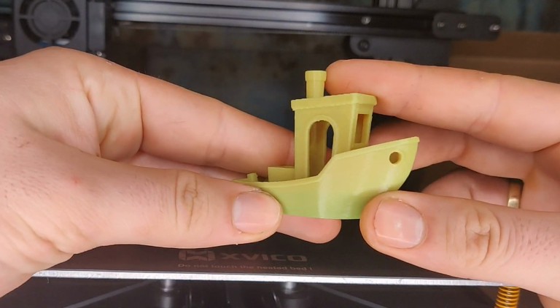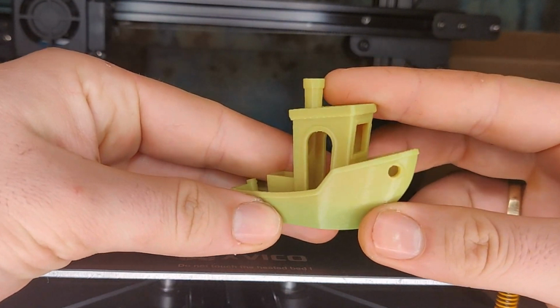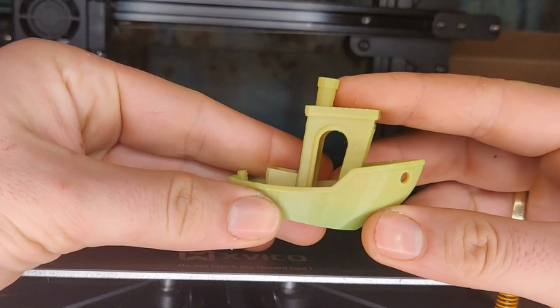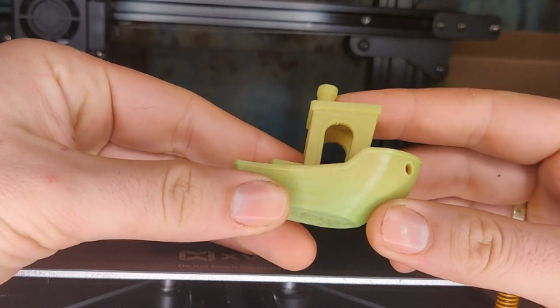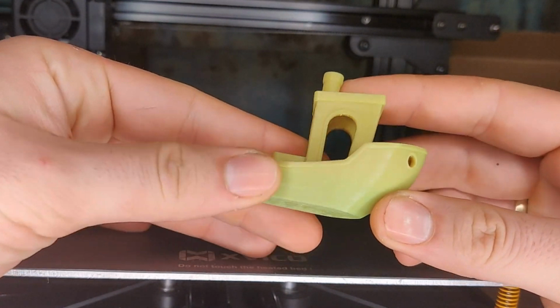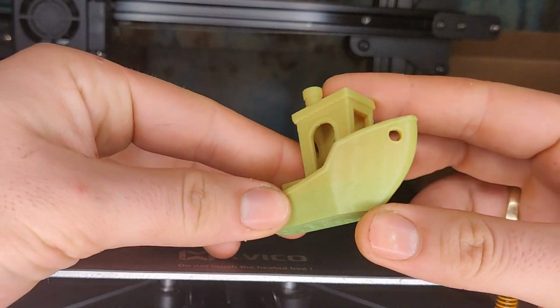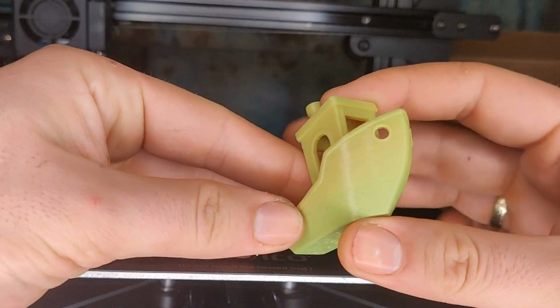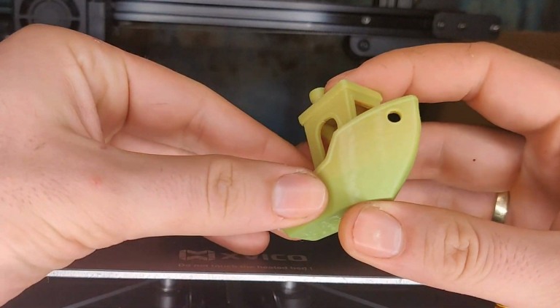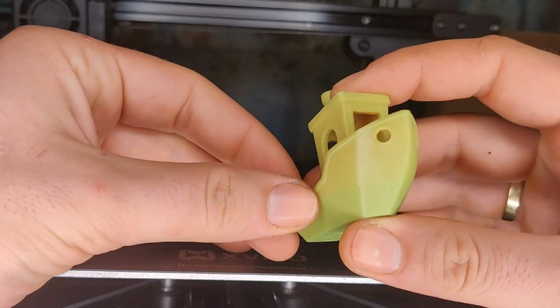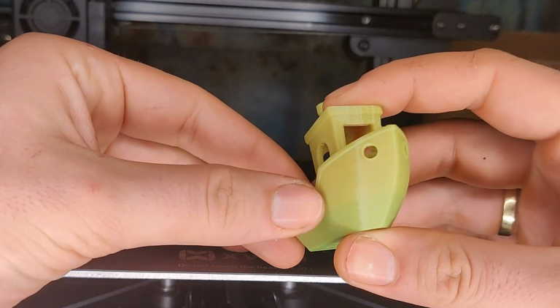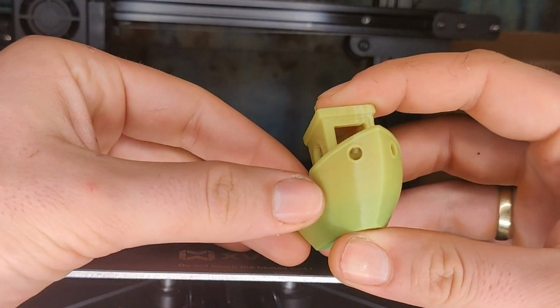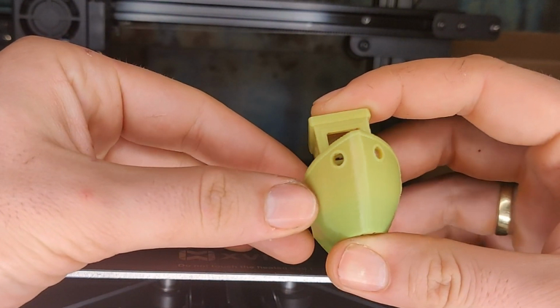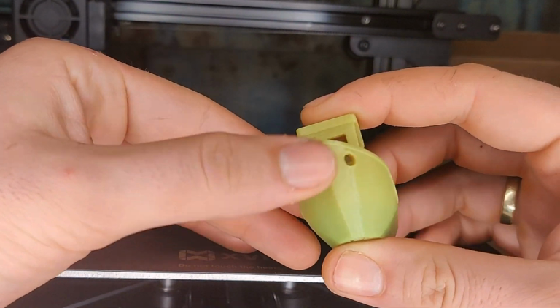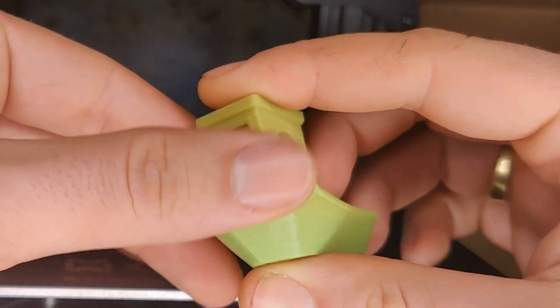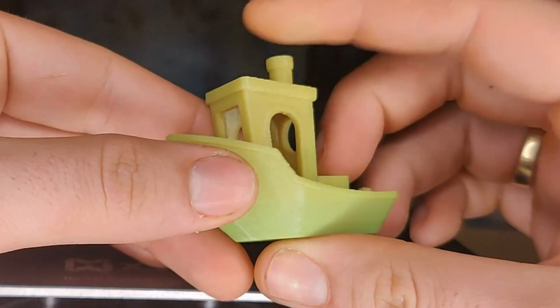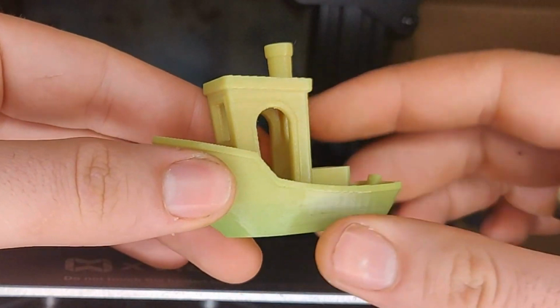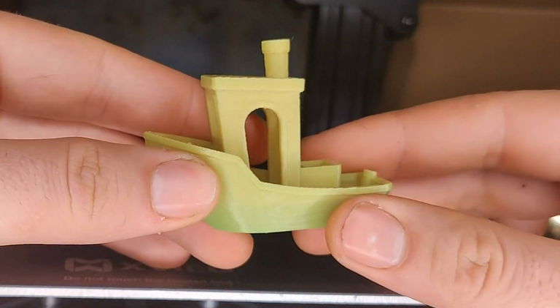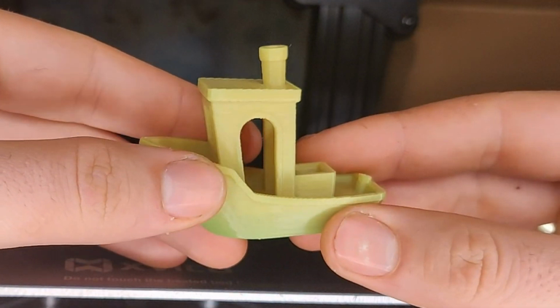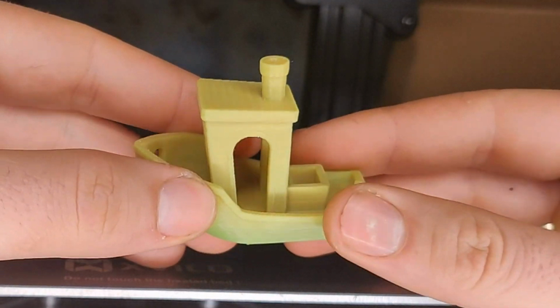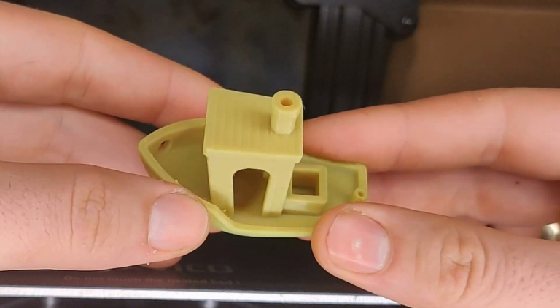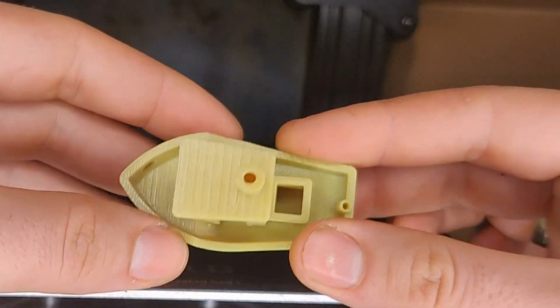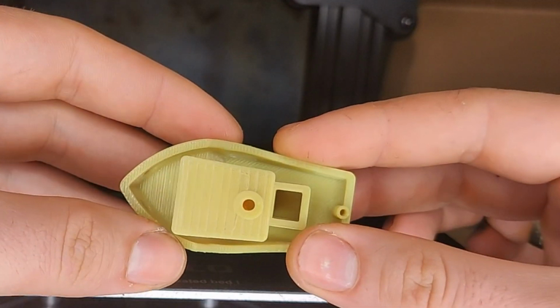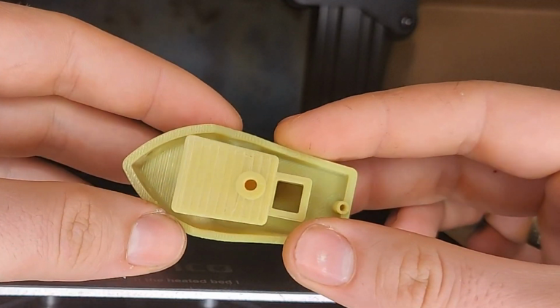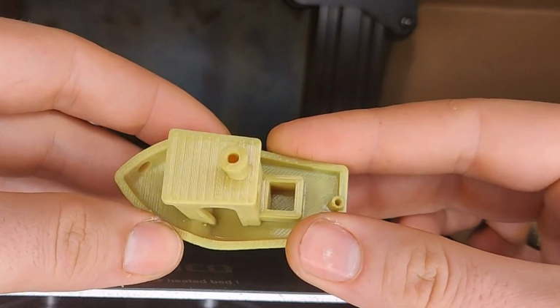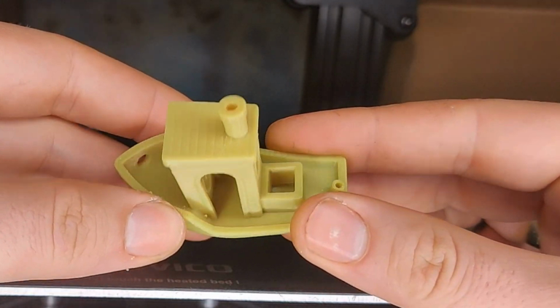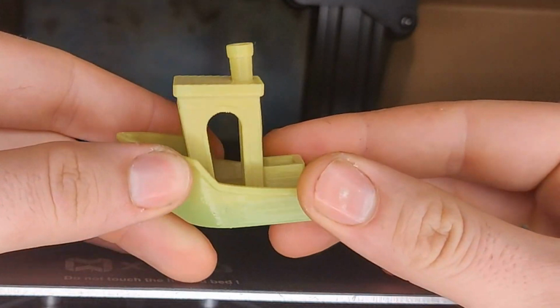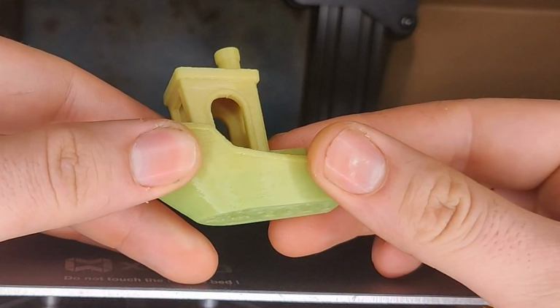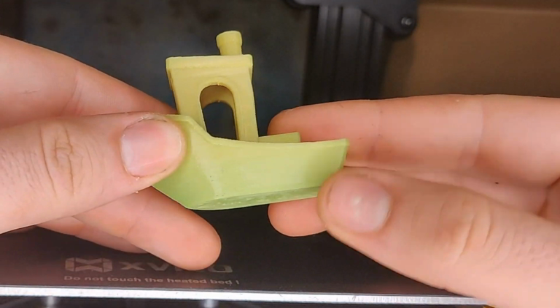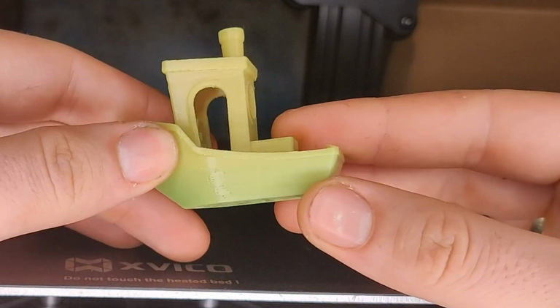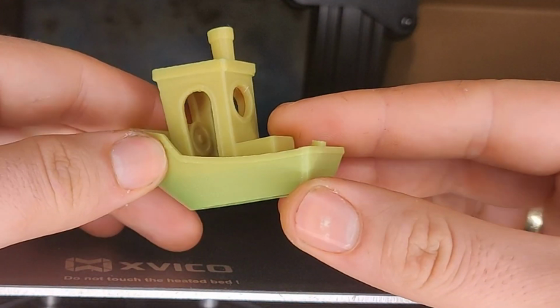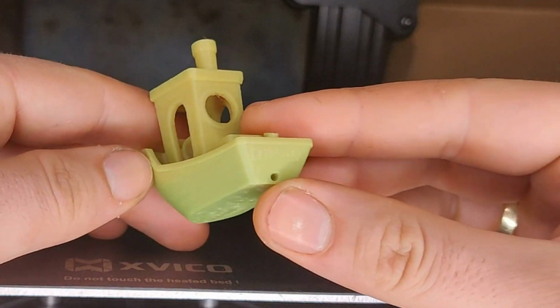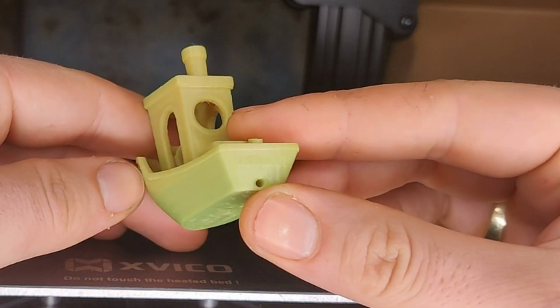The Benchy turned out just beautiful. No stringing, no salmon skin — just nothing. I'm really surprised.